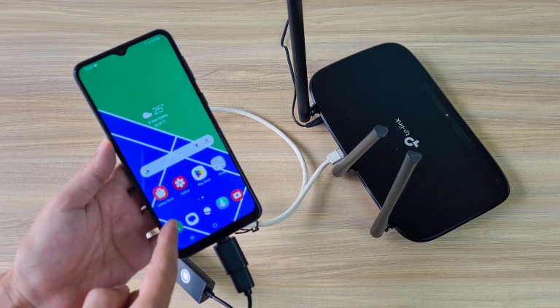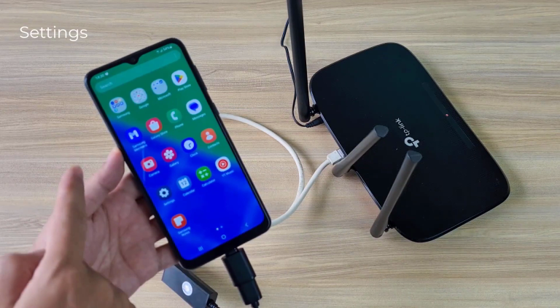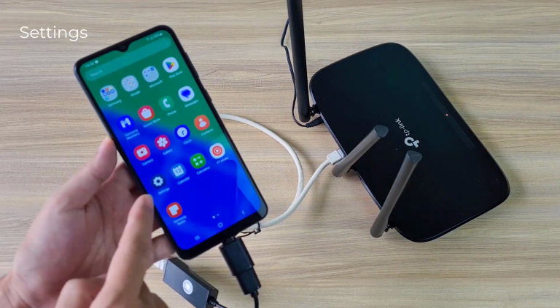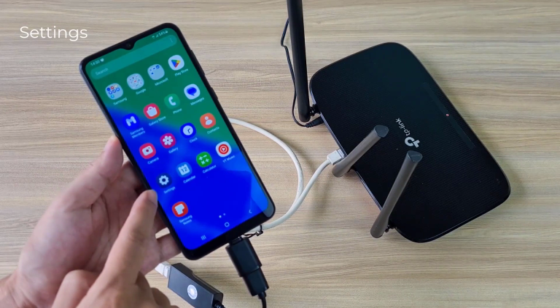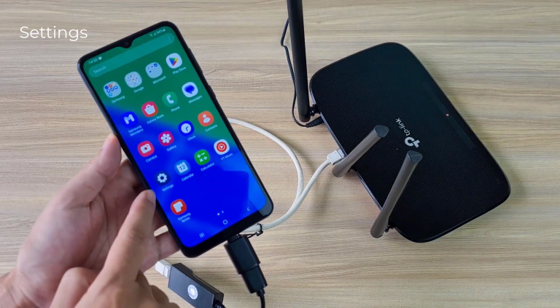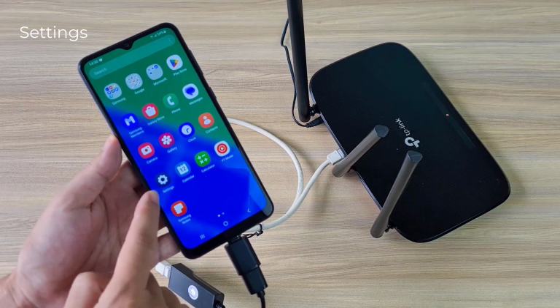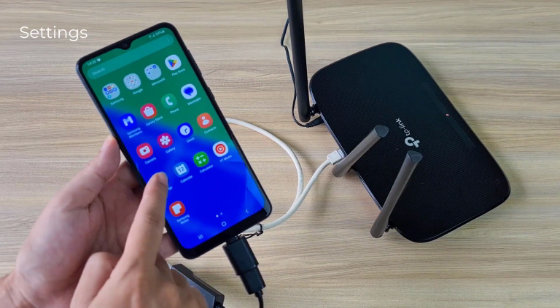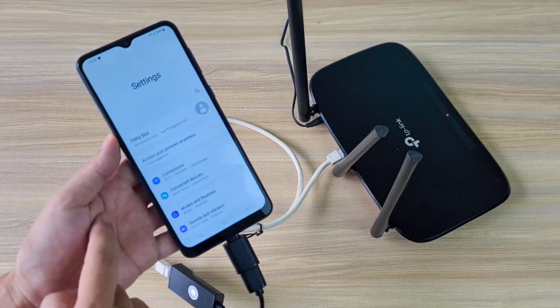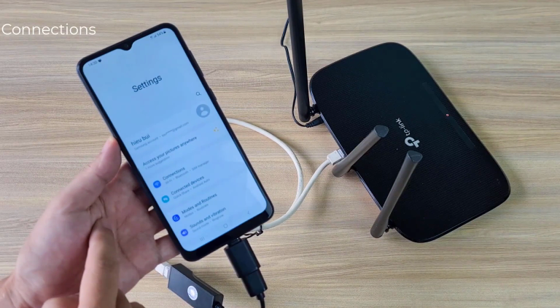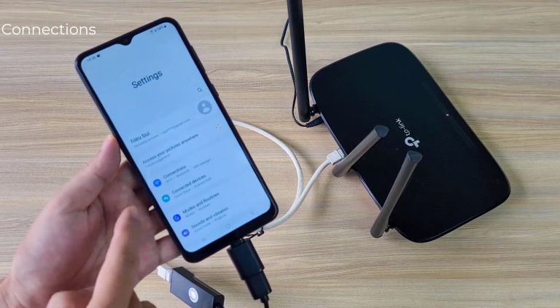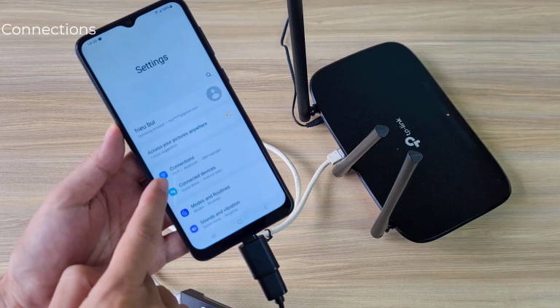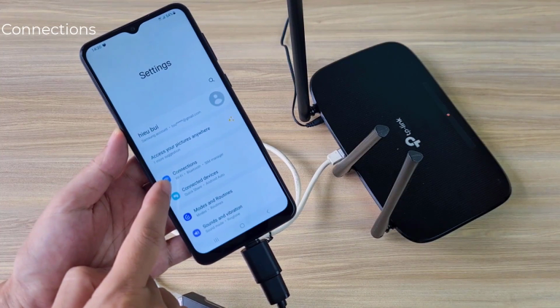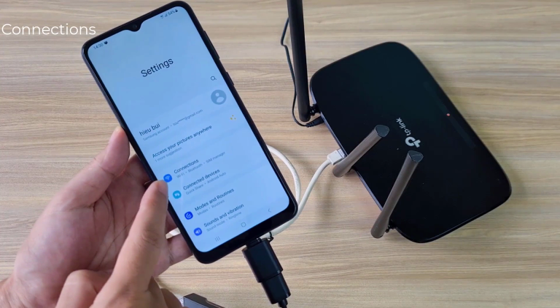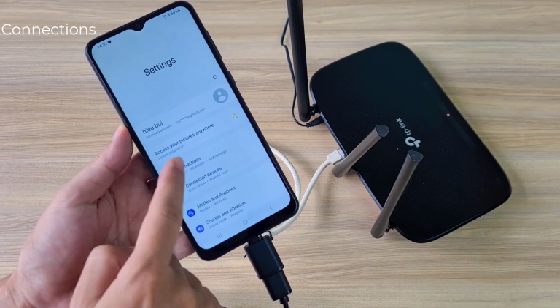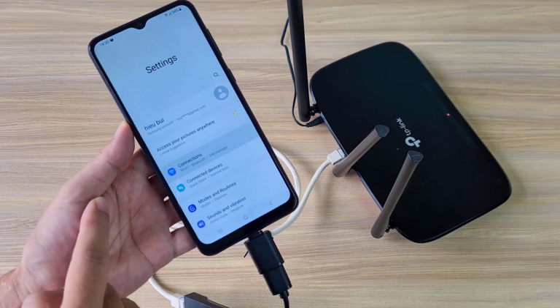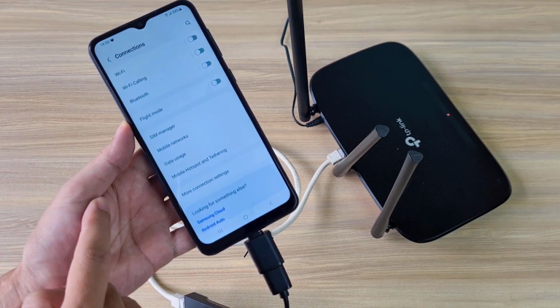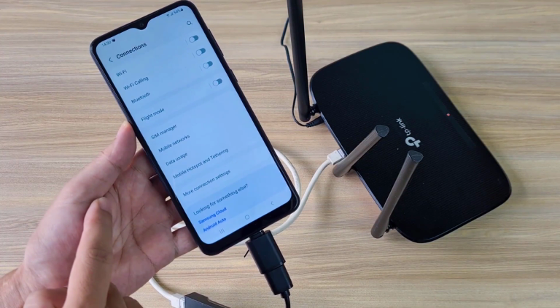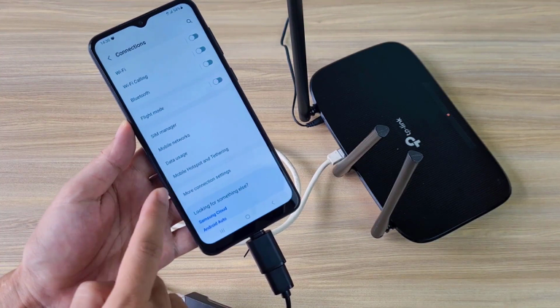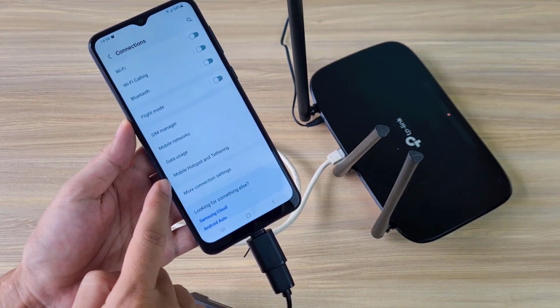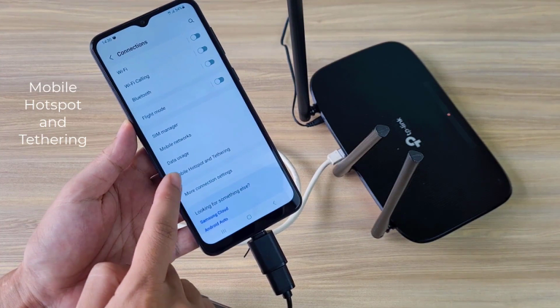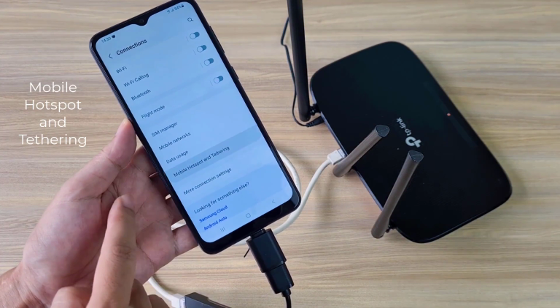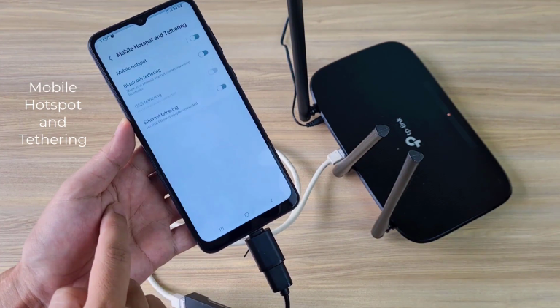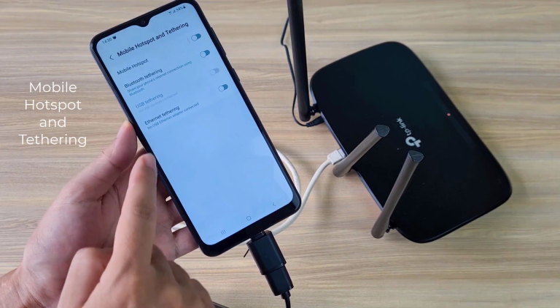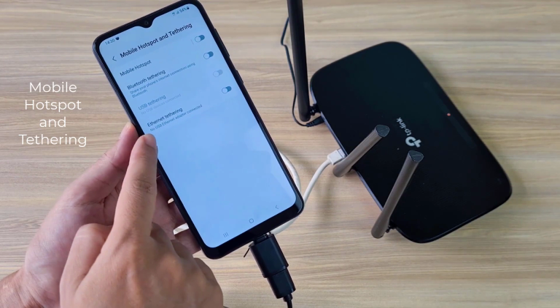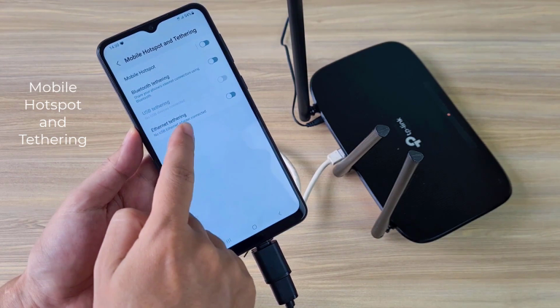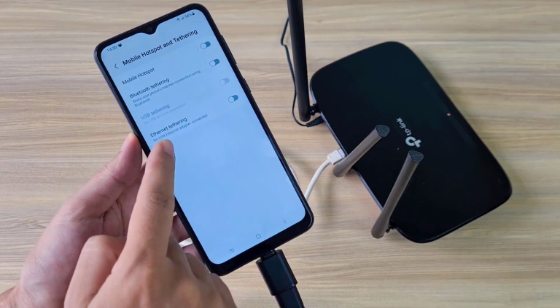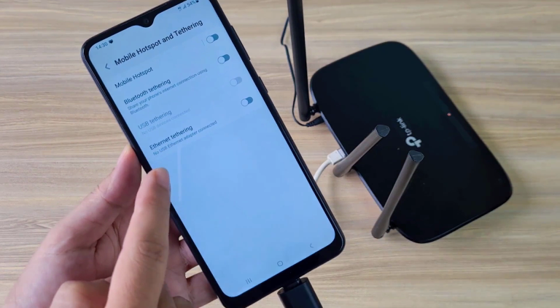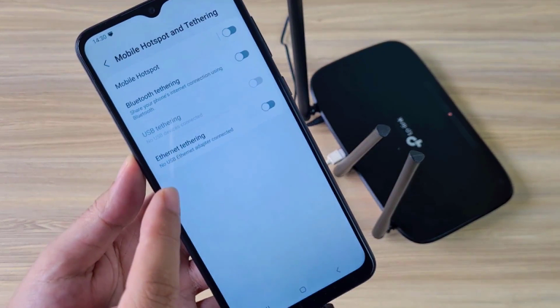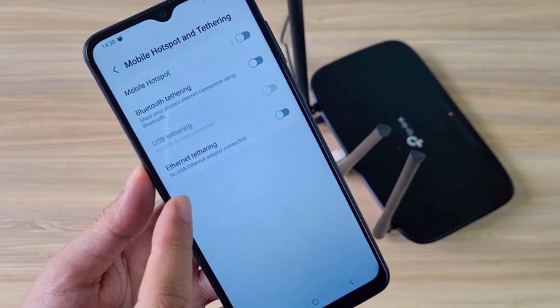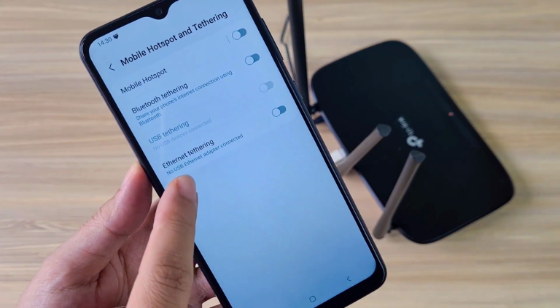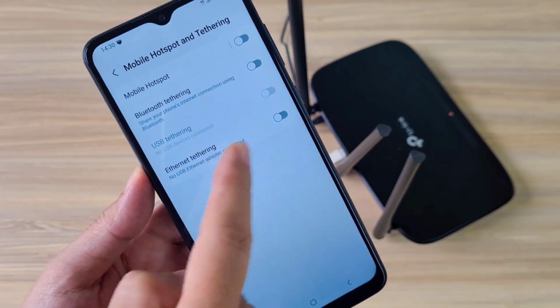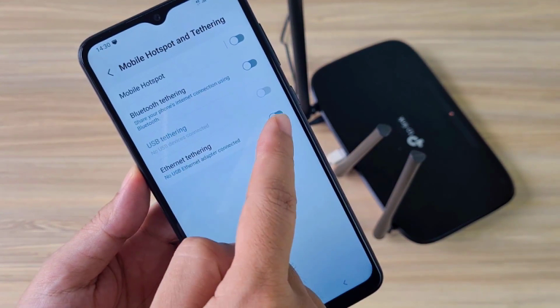On your Android phone, share your 4G internet connection as follows: open Settings on your phone, then go to Connections, then Mobile Hotspot and Tethering, and enable Ethernet Tethering.